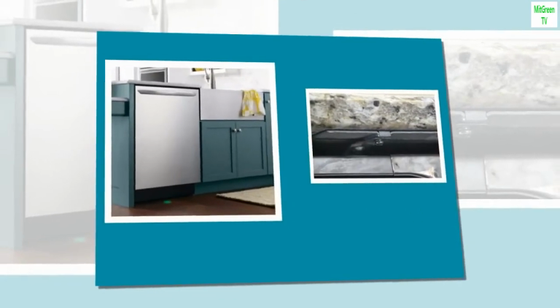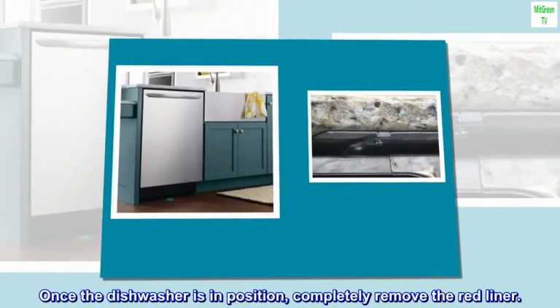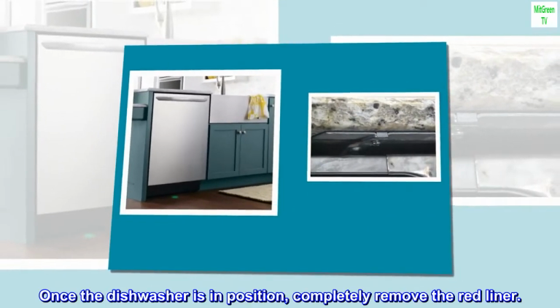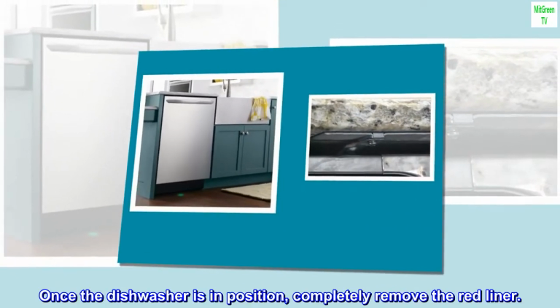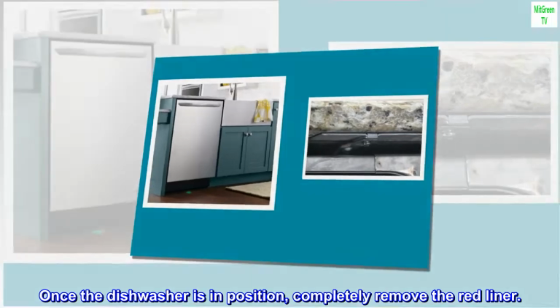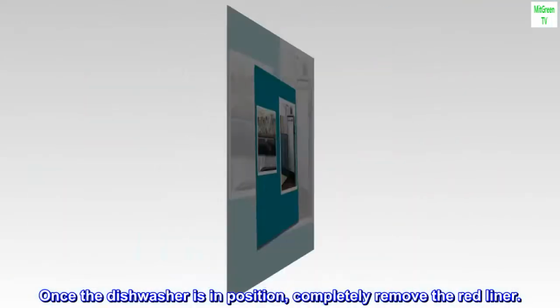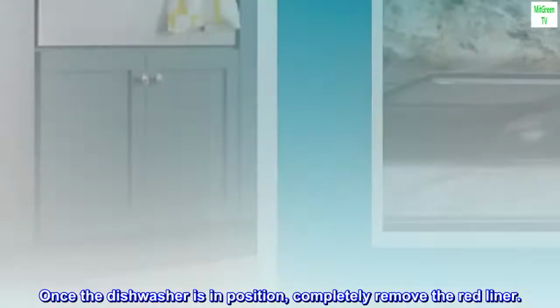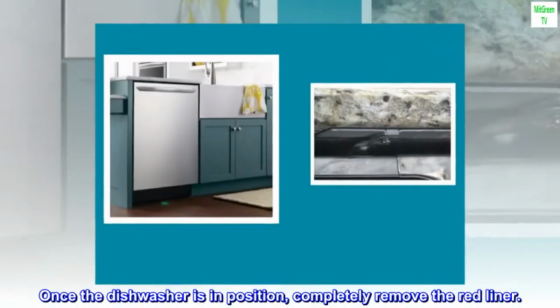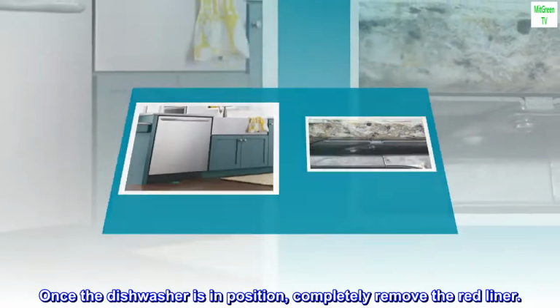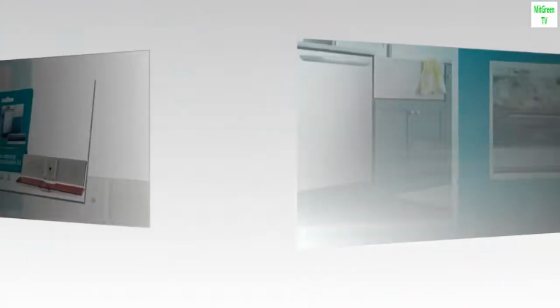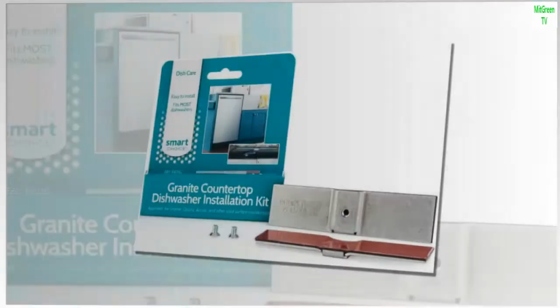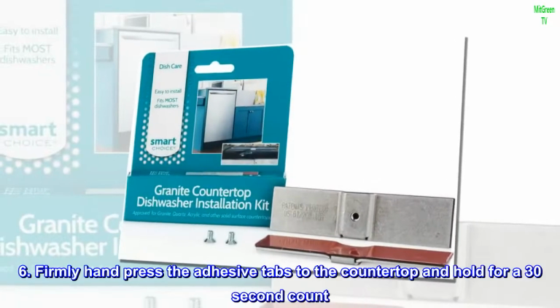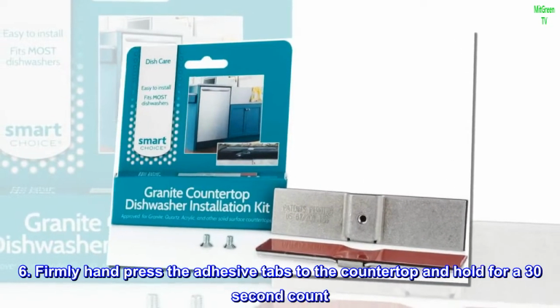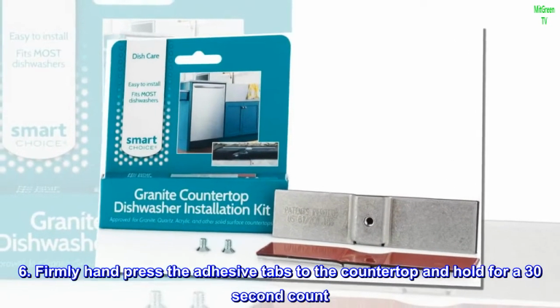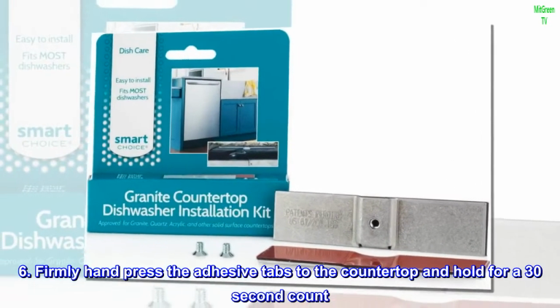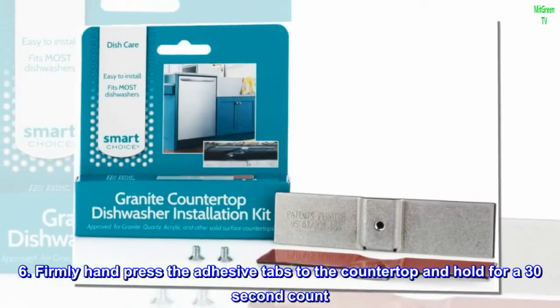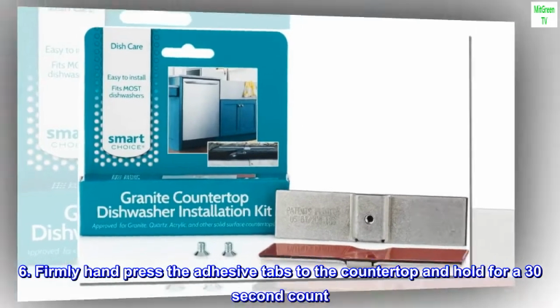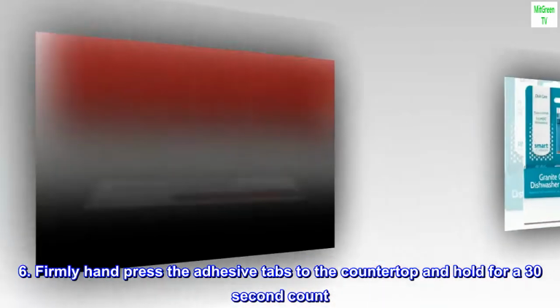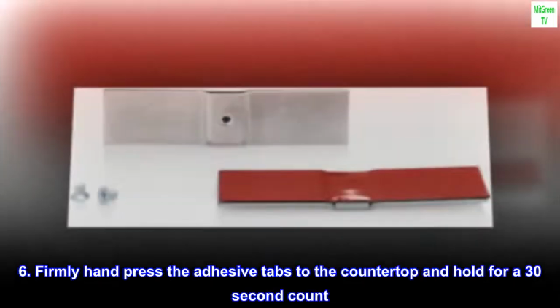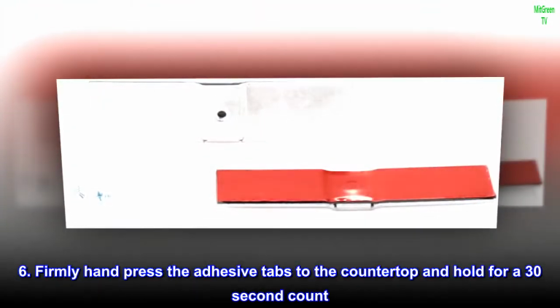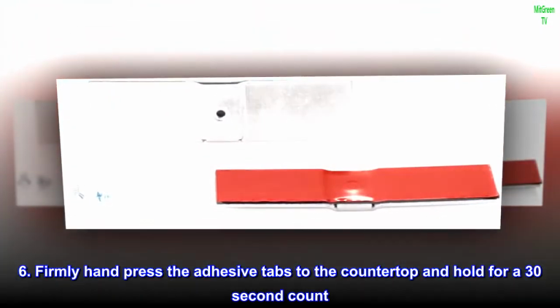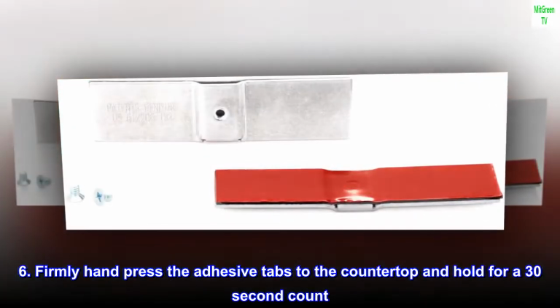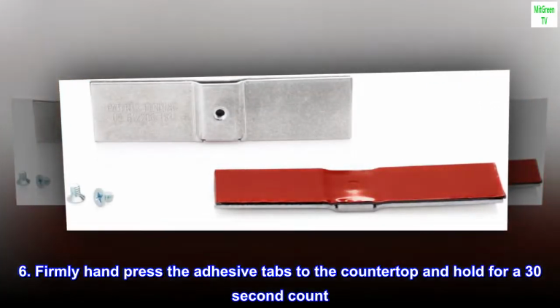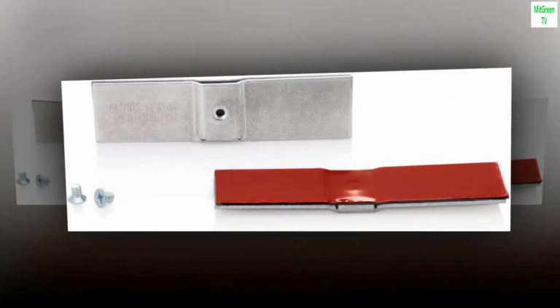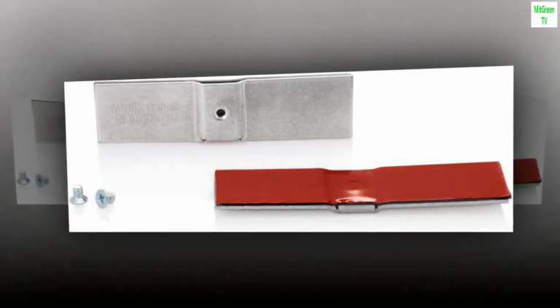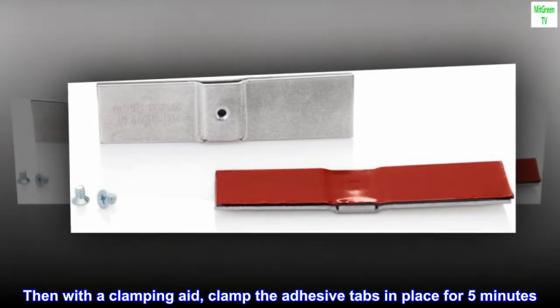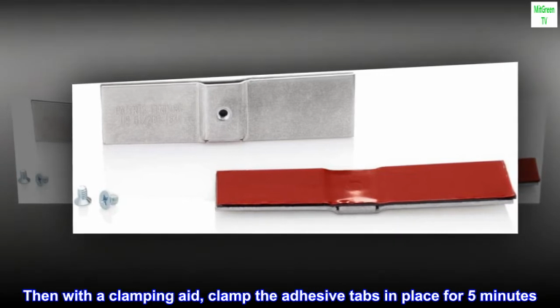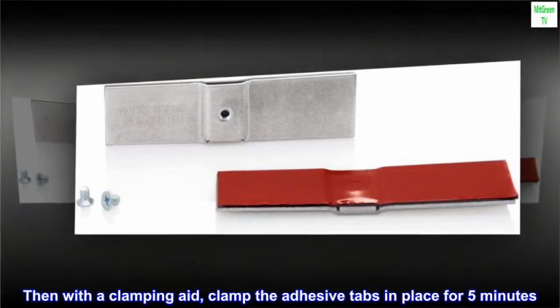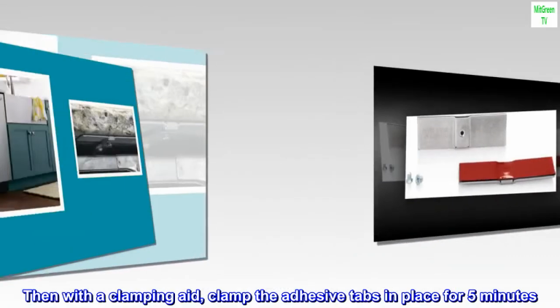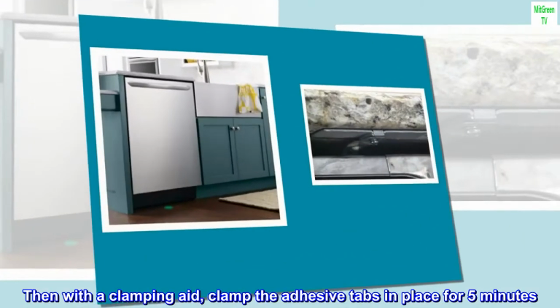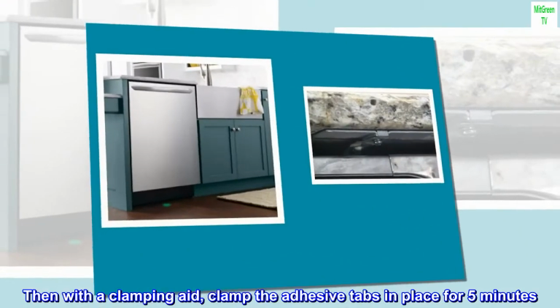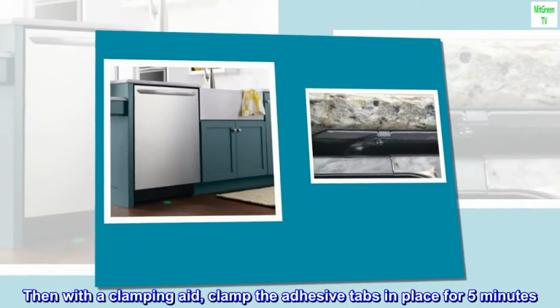Once the dishwasher is in position, completely remove the red liner. Step 6: Firmly hand-press the adhesive tabs to the countertop and hold for a 30-second count. Then, with the clamping aid, clamp the adhesive tabs in place for 5 minutes.